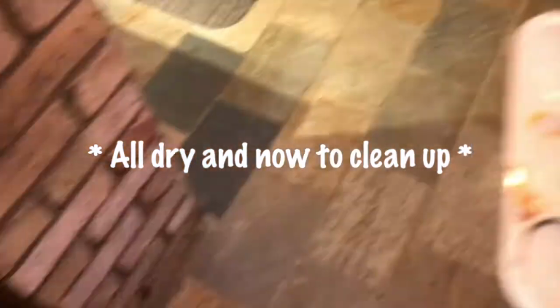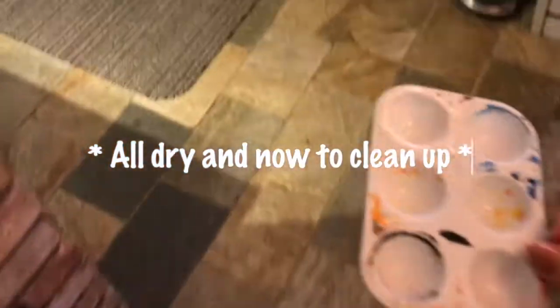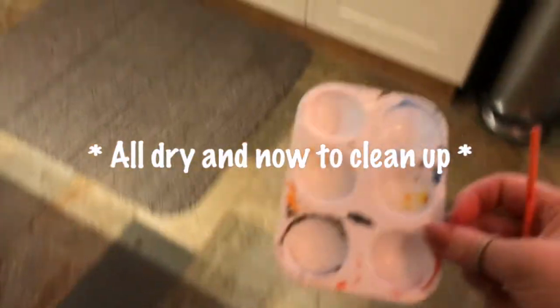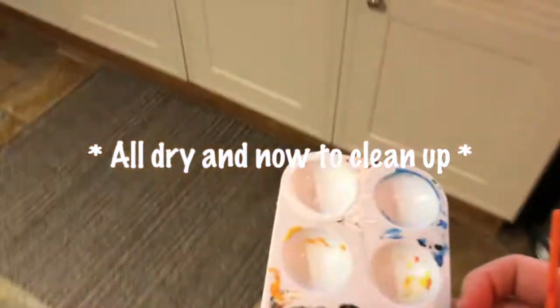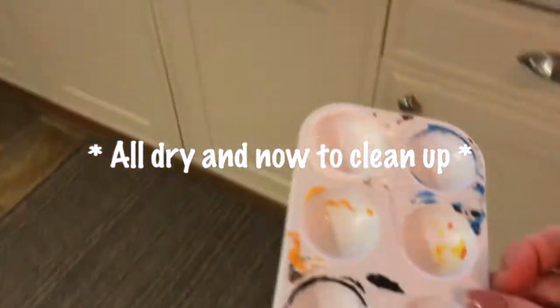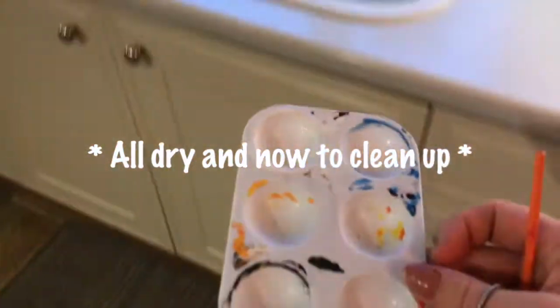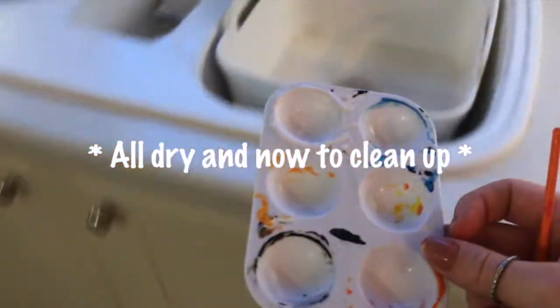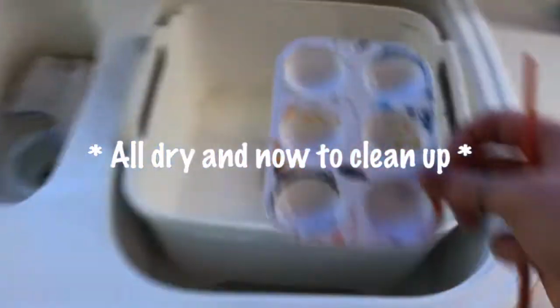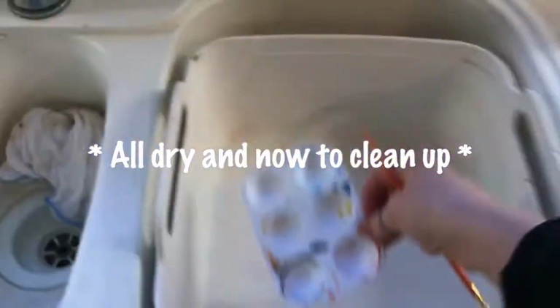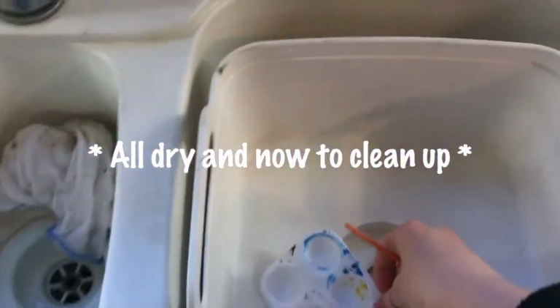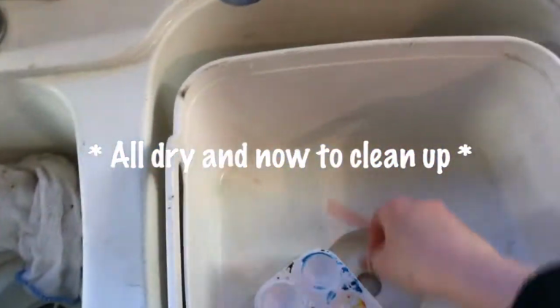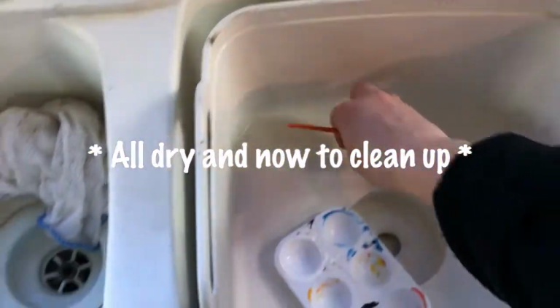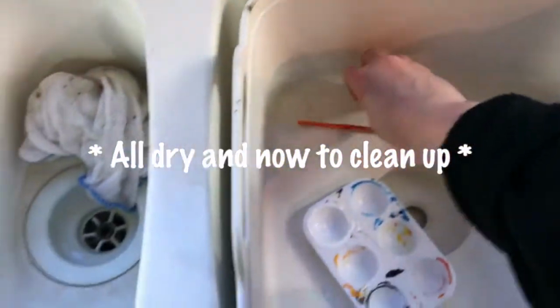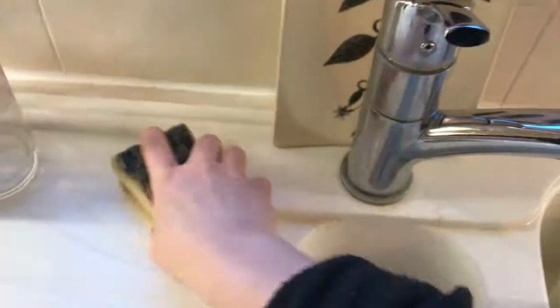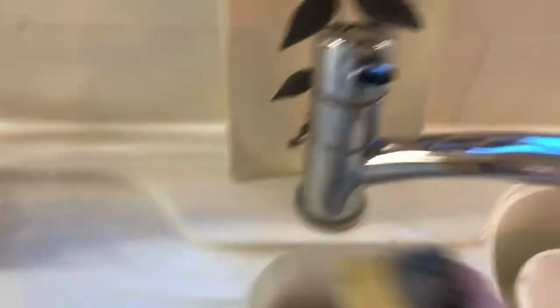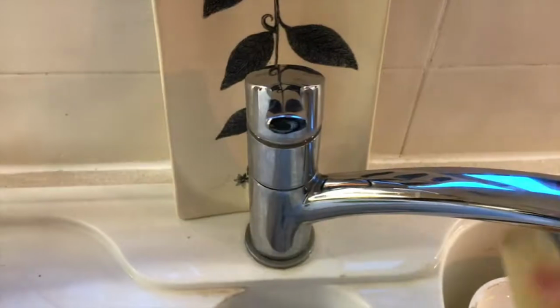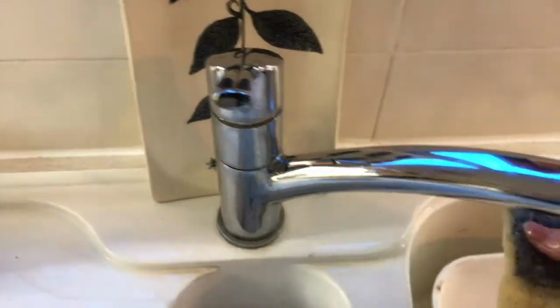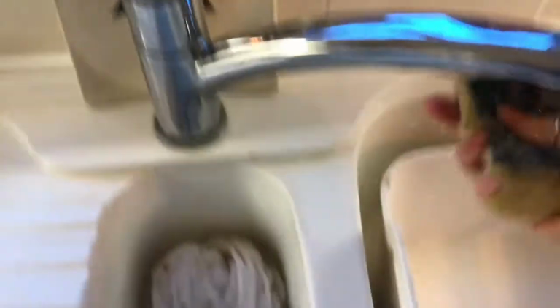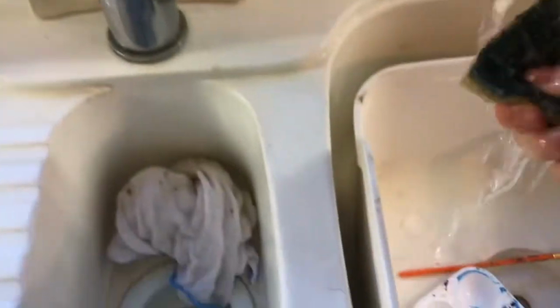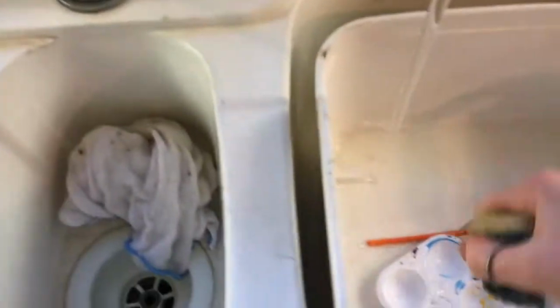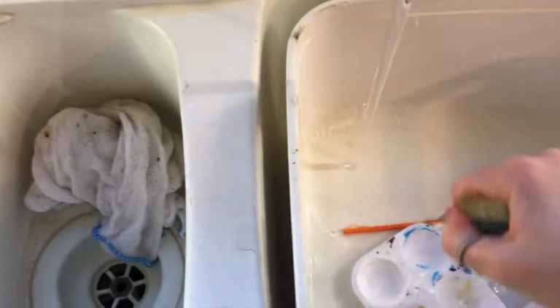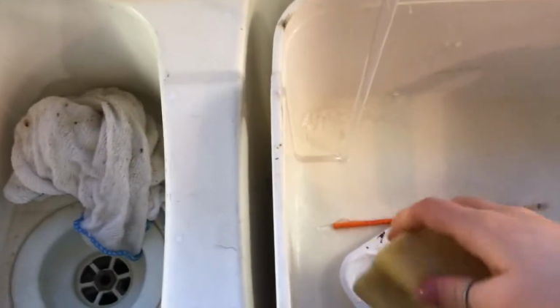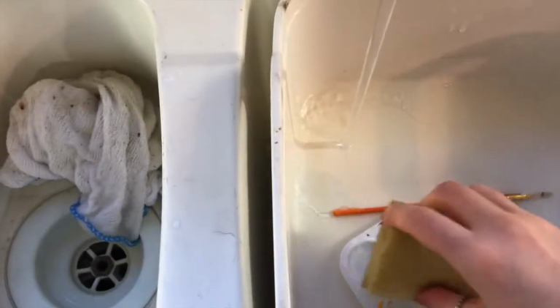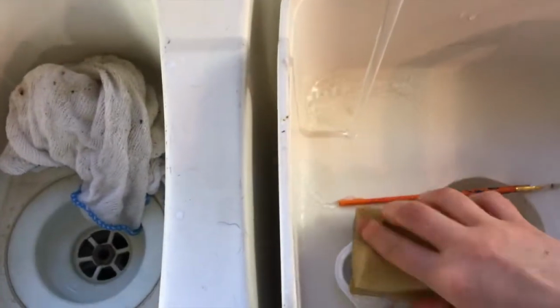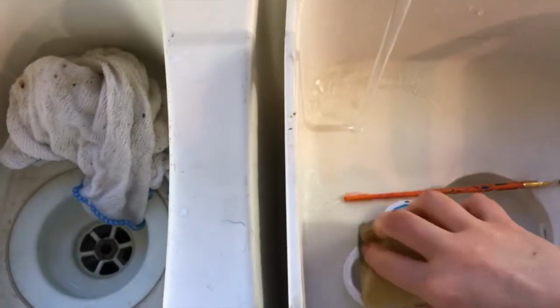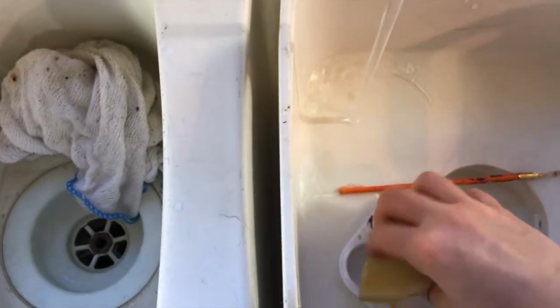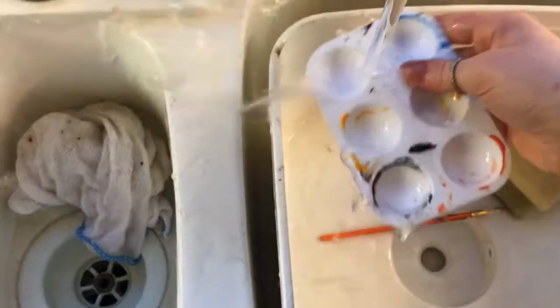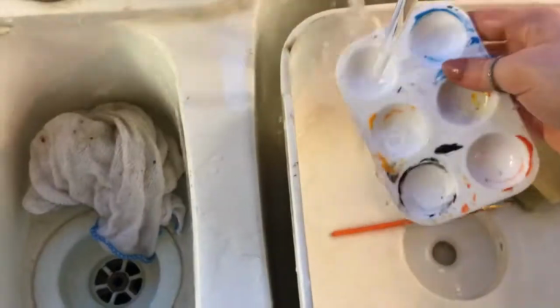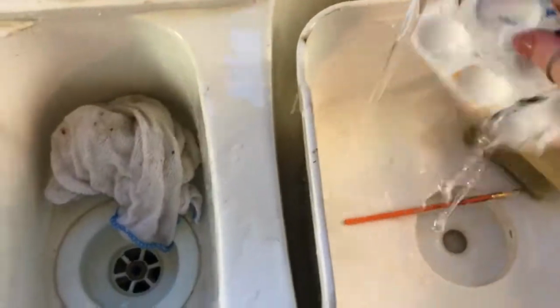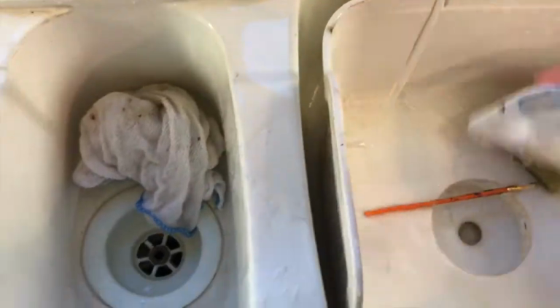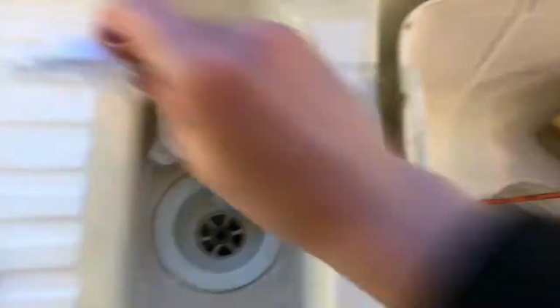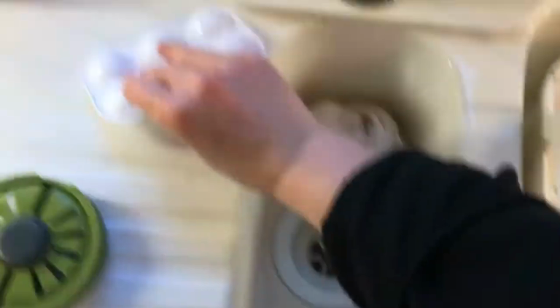It's actually really important to clean up, as boring as it sounds. It ensures that you don't ruin your brushes as much as they're already going to be ruined by the textile medium.